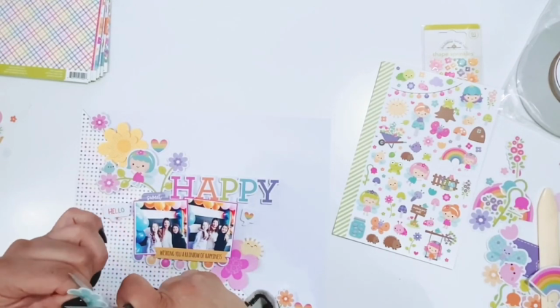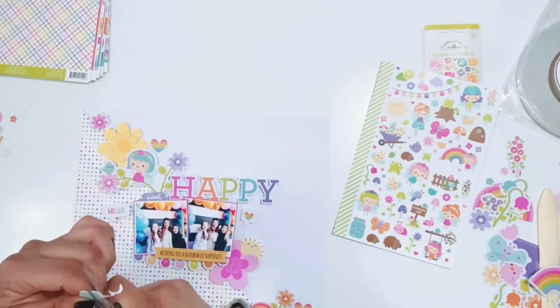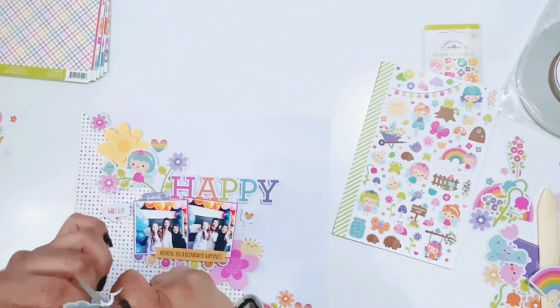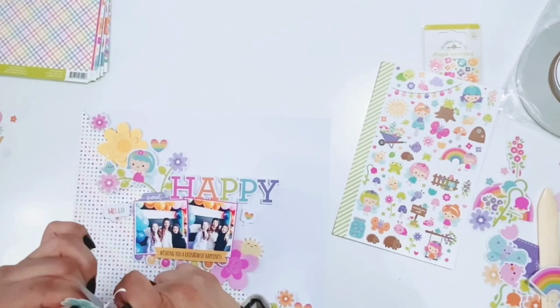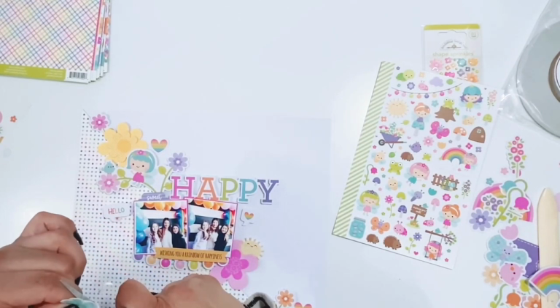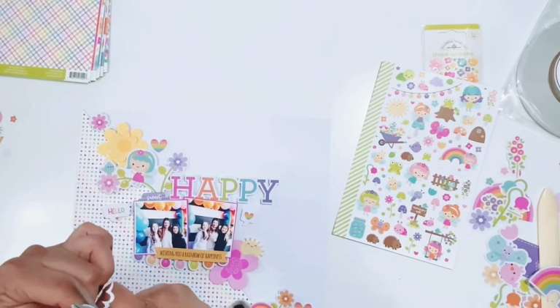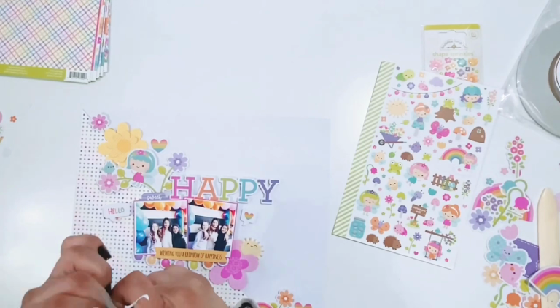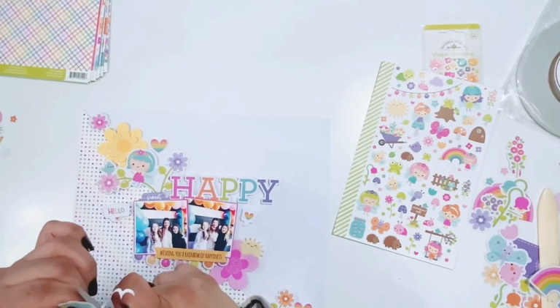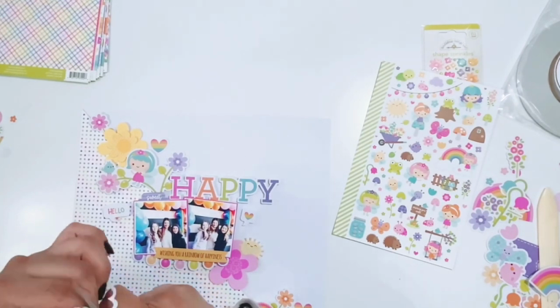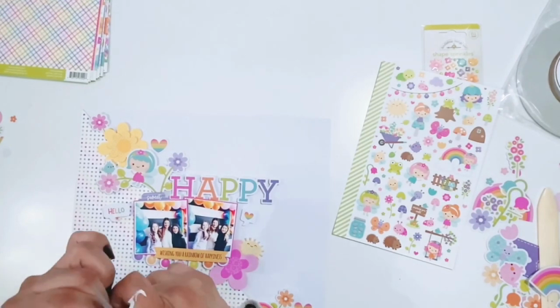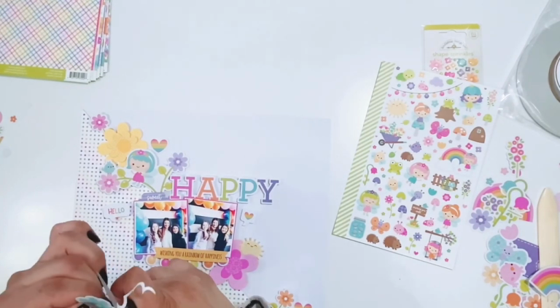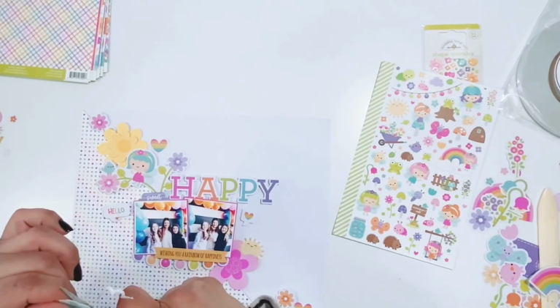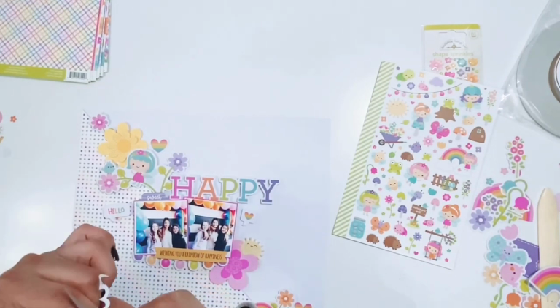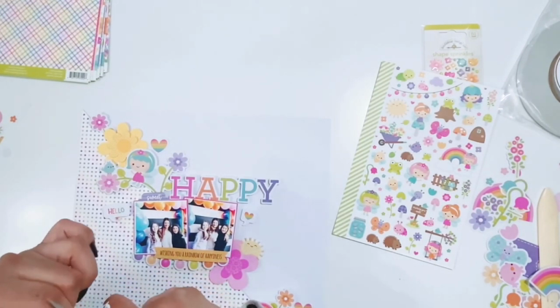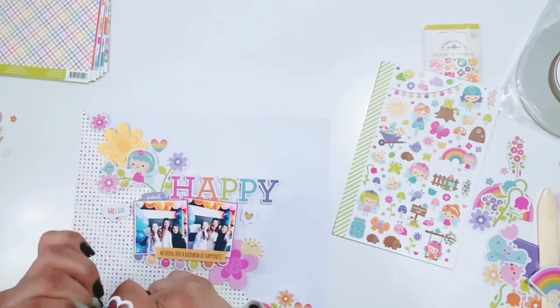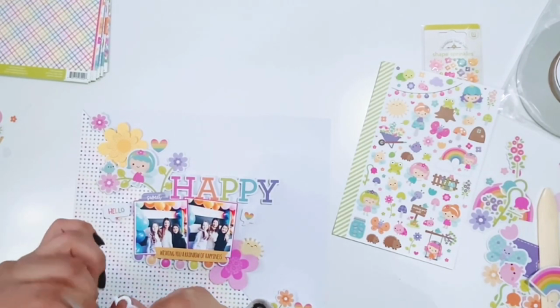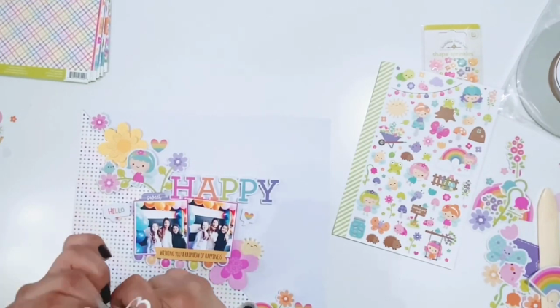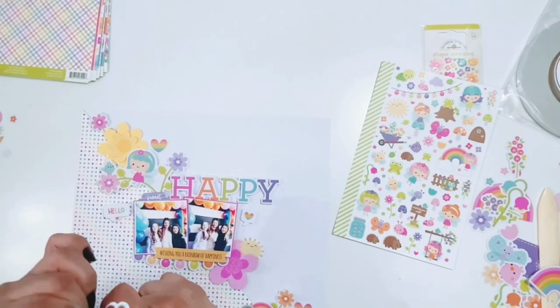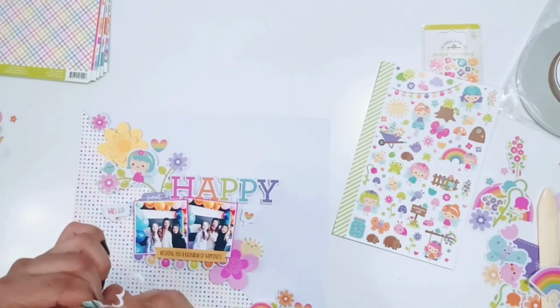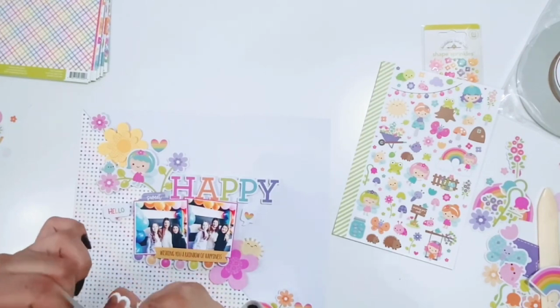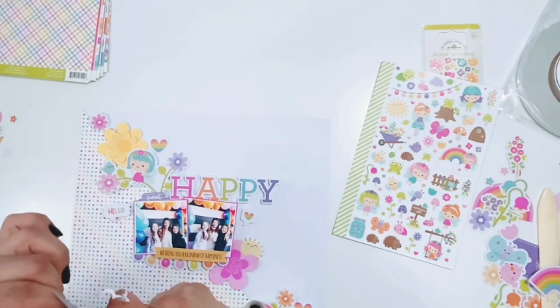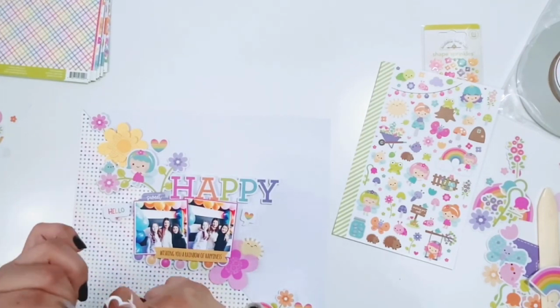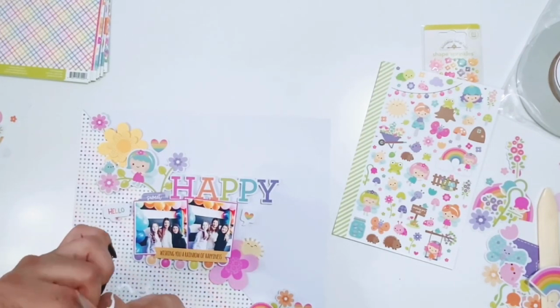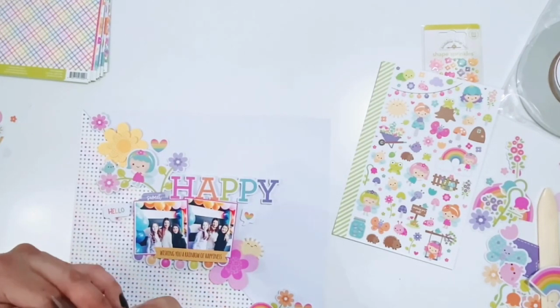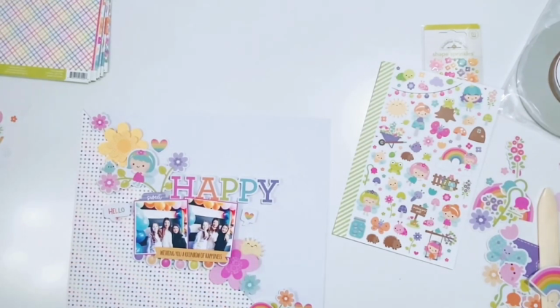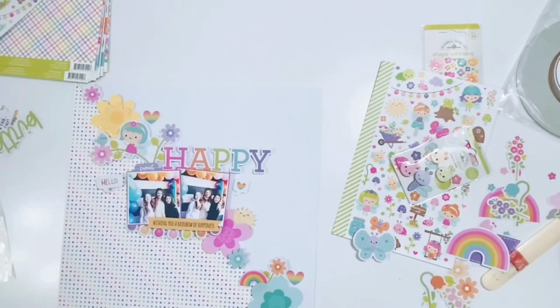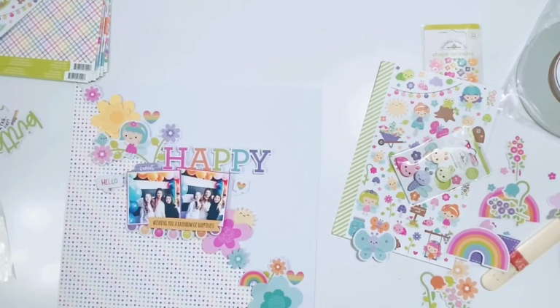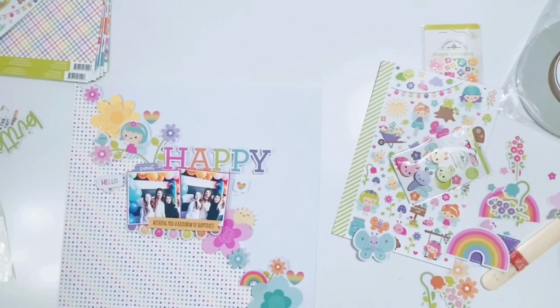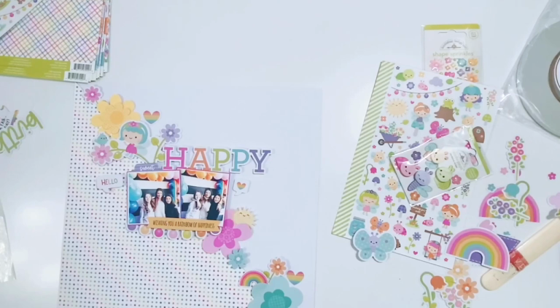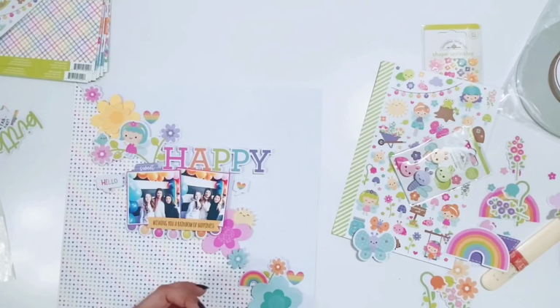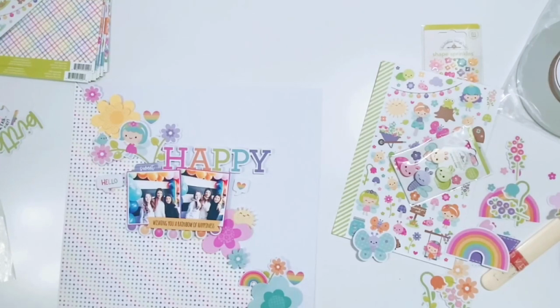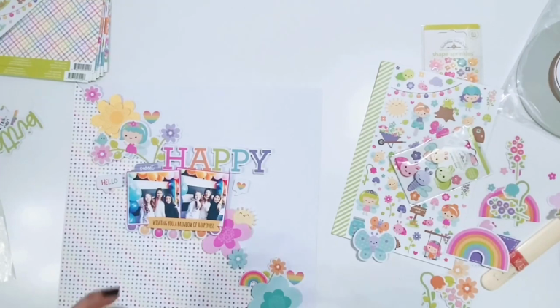Fussy cutting out some florals here and I'm just cutting off some of that white trim that's around them. I'm going to get this stuck down as well. I cut out some other florals like this on this layout too. I will have some still shots for you guys at the end.